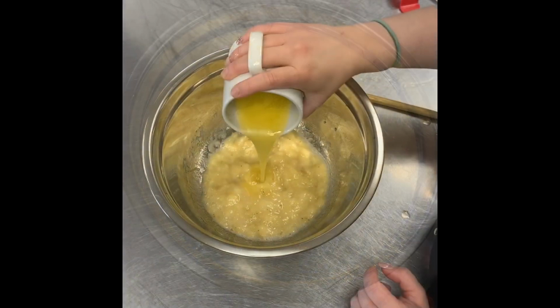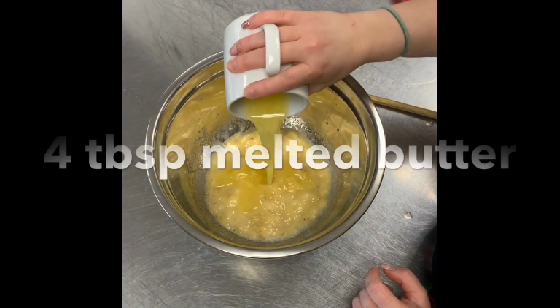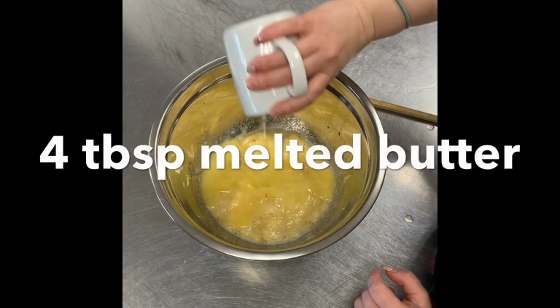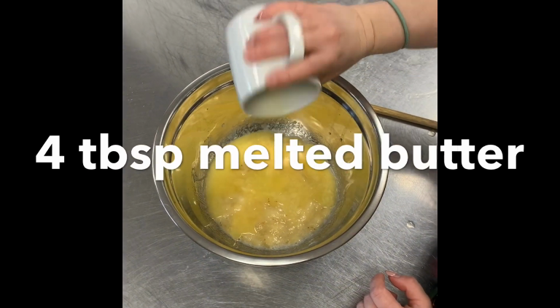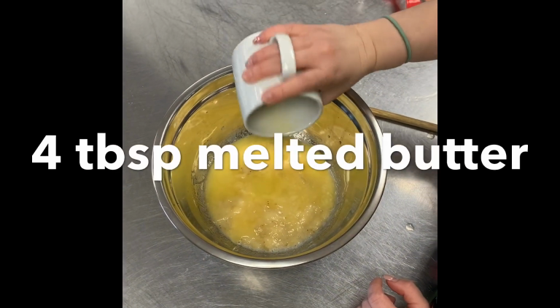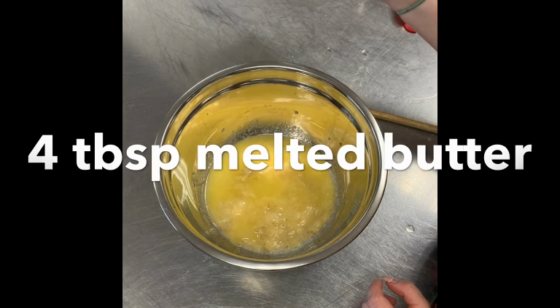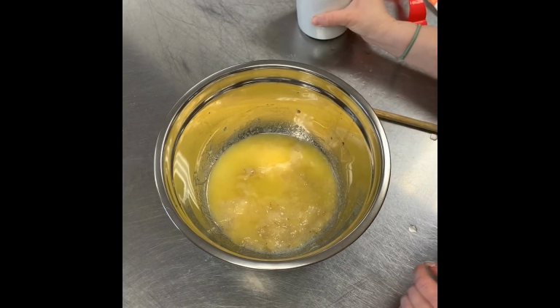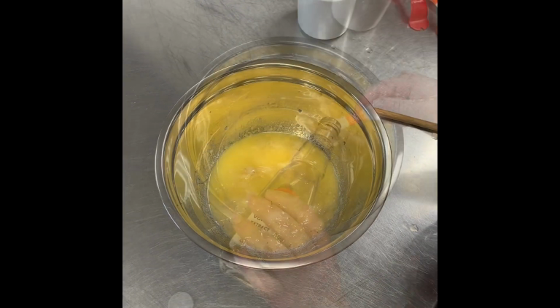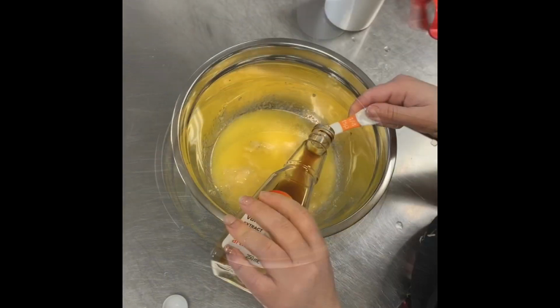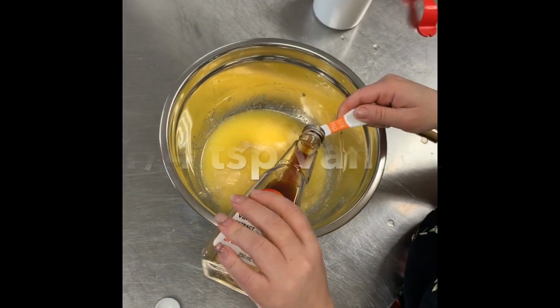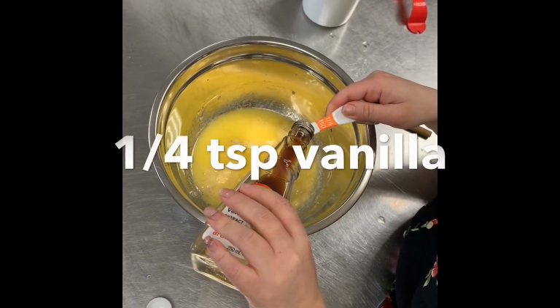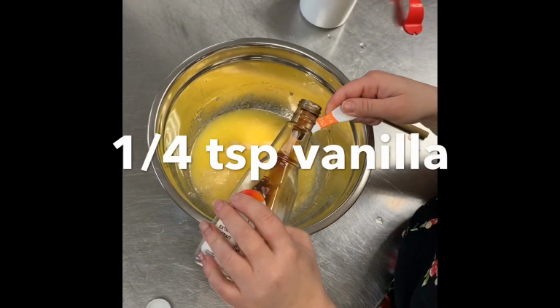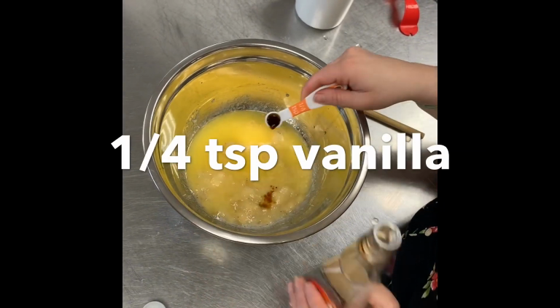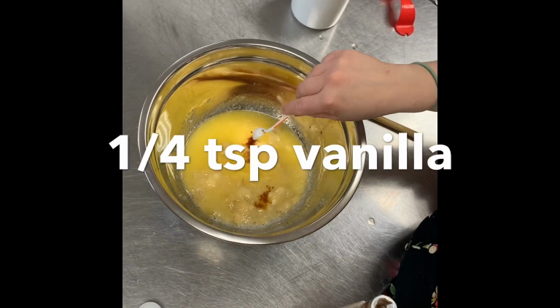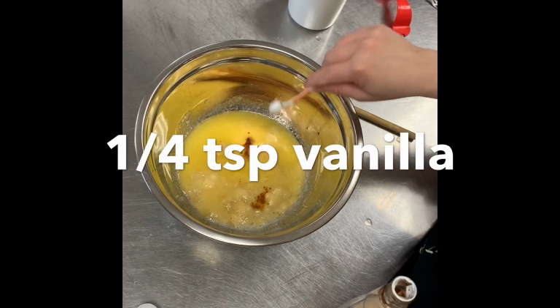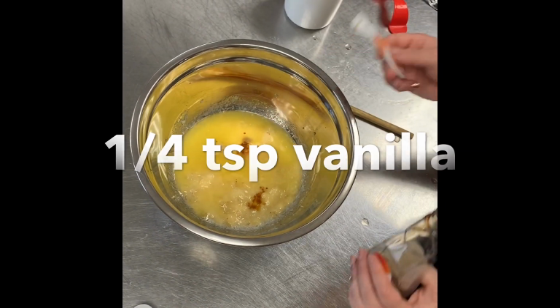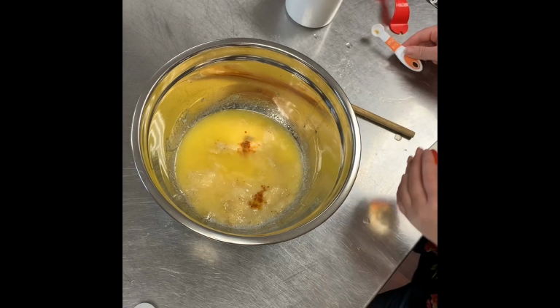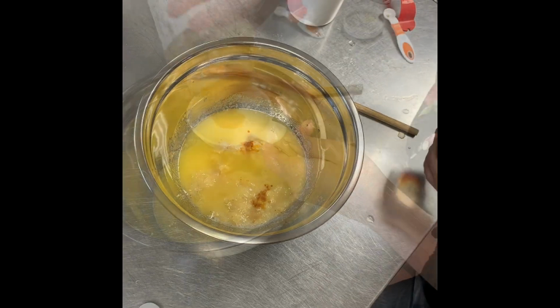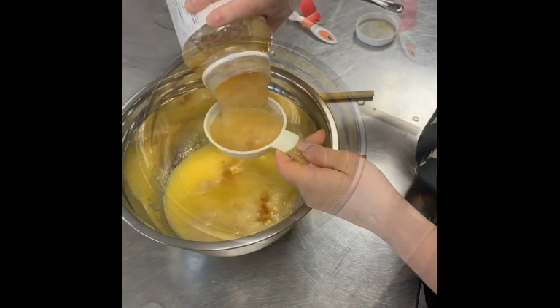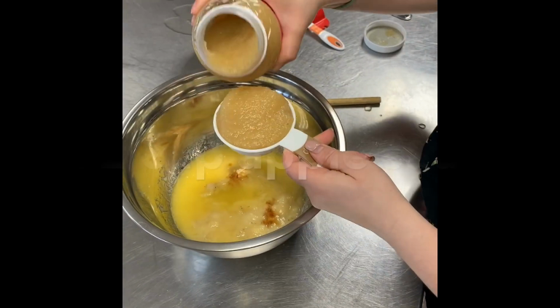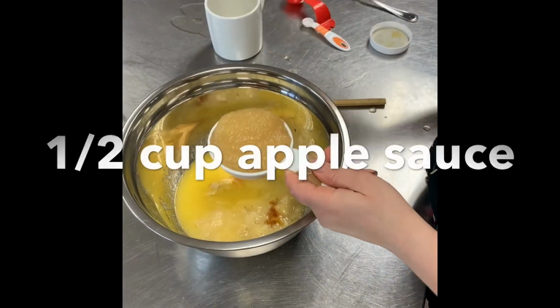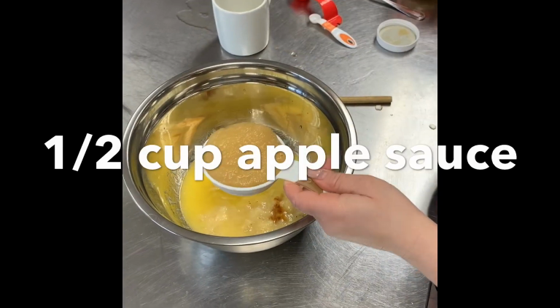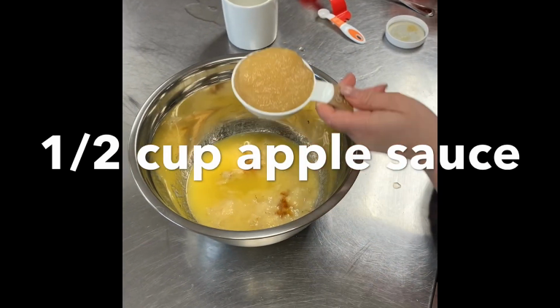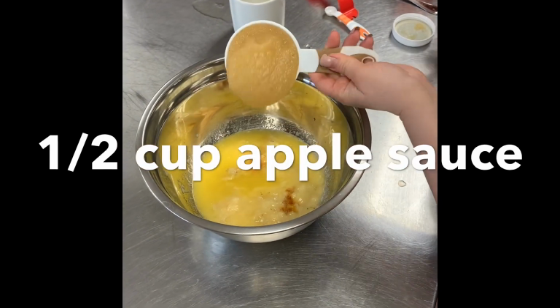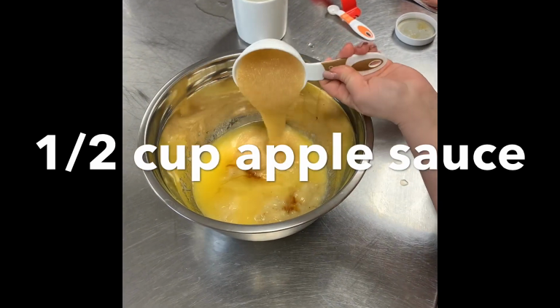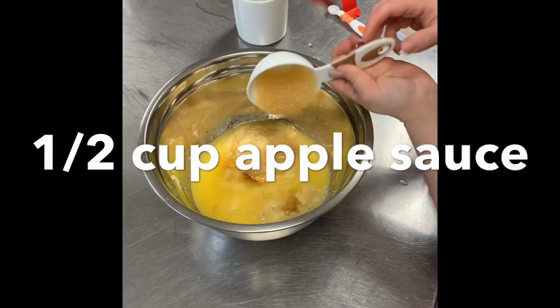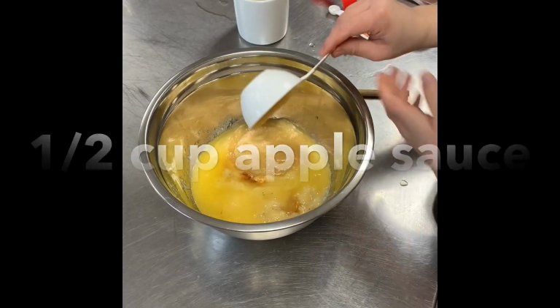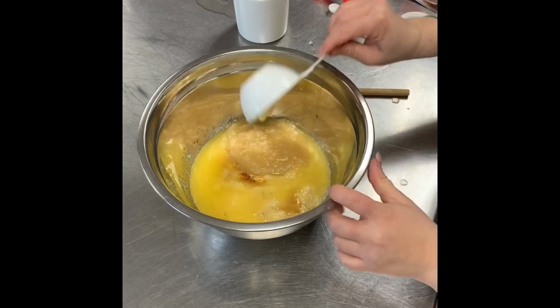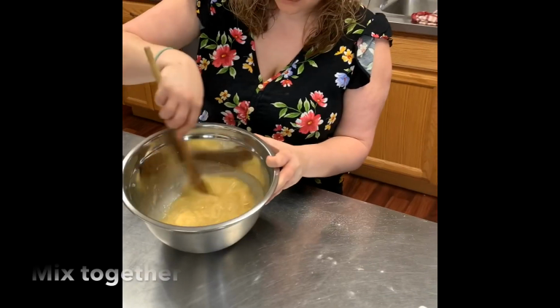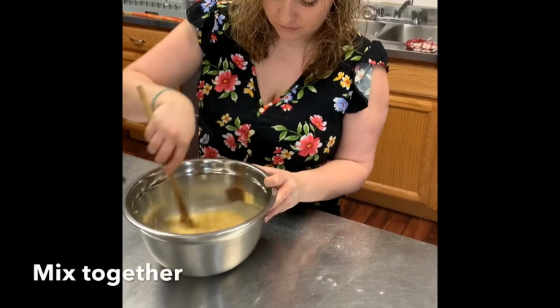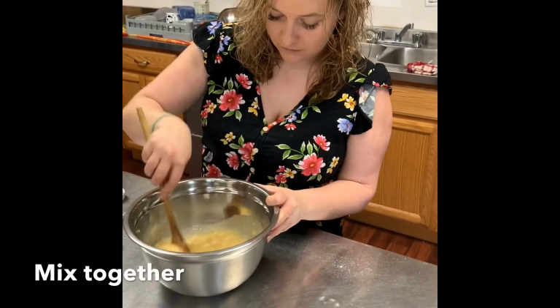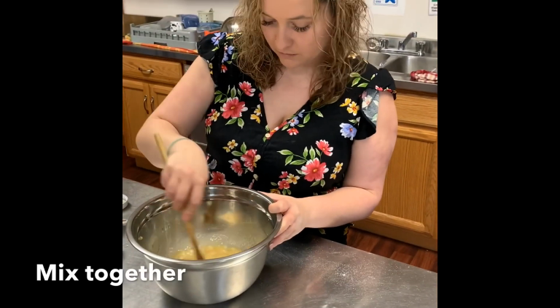Add four tablespoons of melted butter, one fourth of a teaspoon of vanilla, and half a cup of applesauce. Mix all your wet ingredients together.